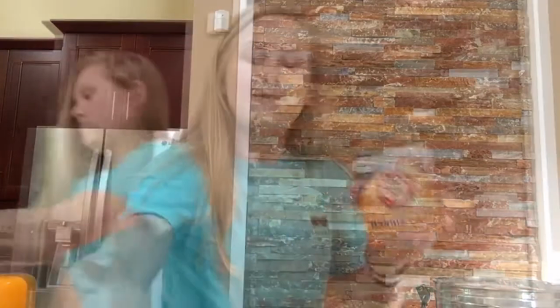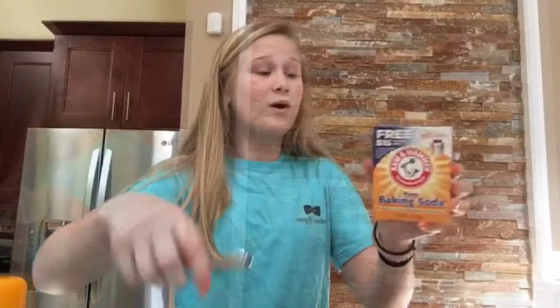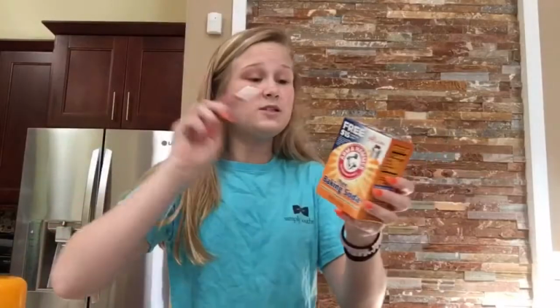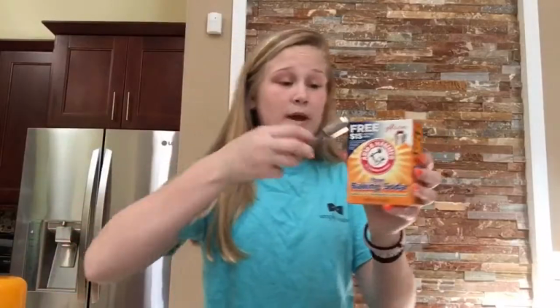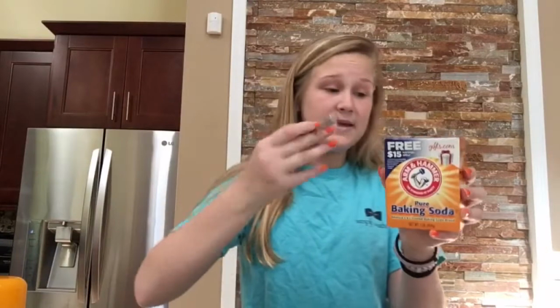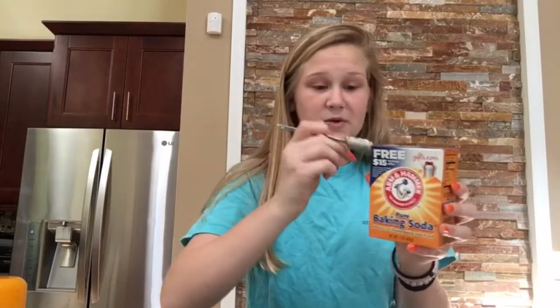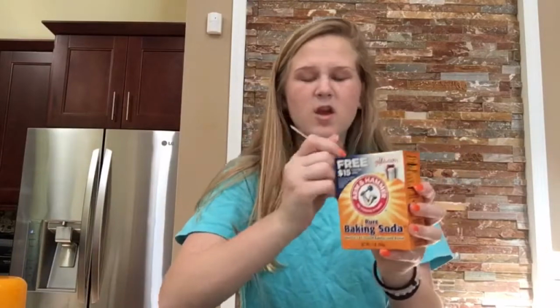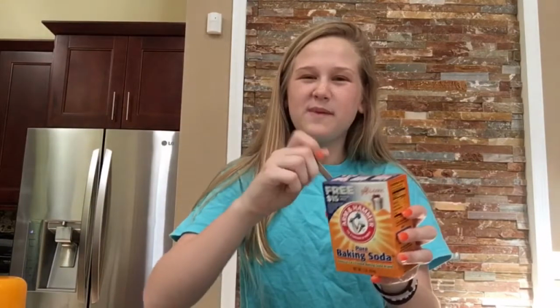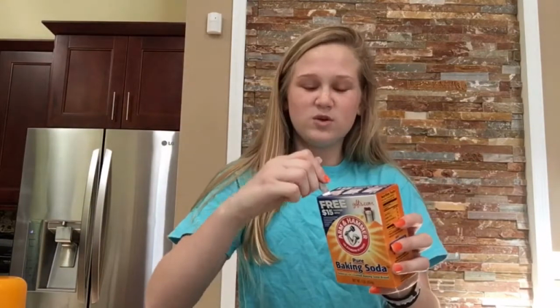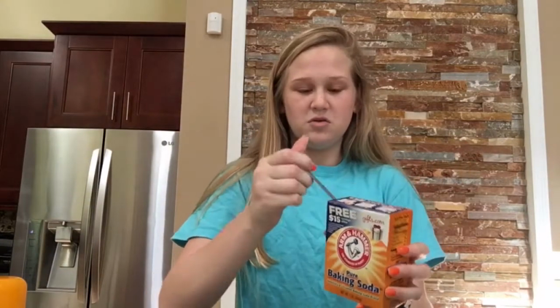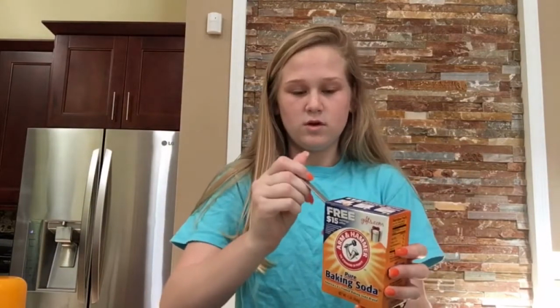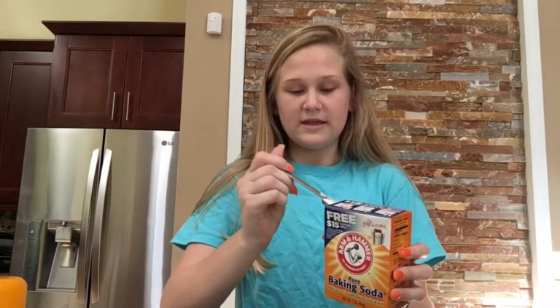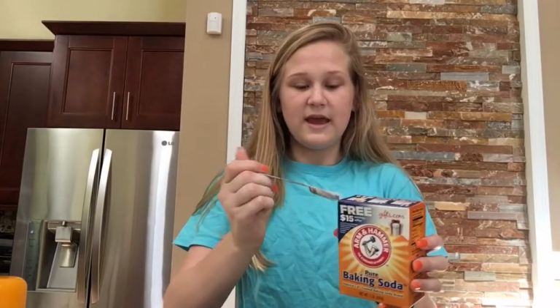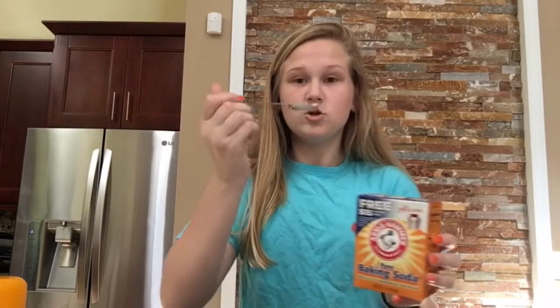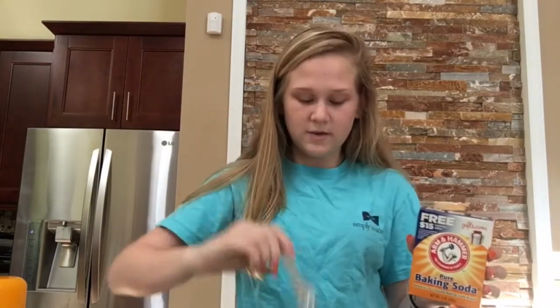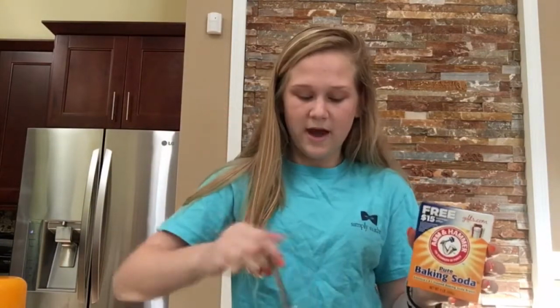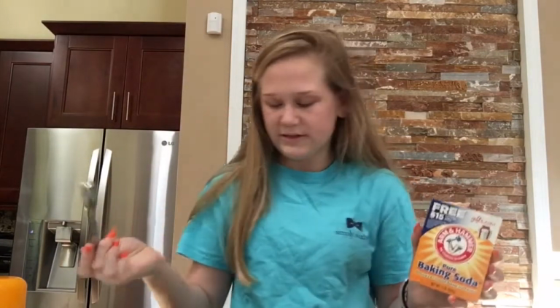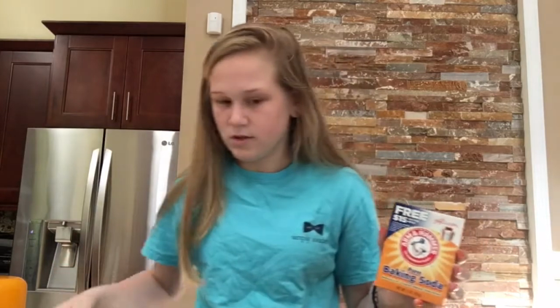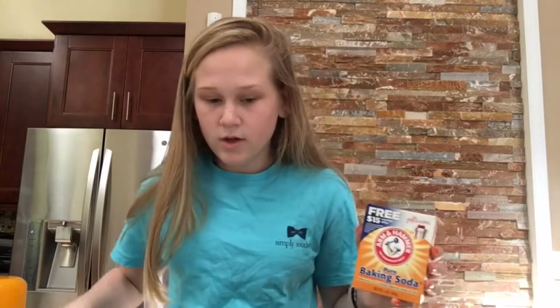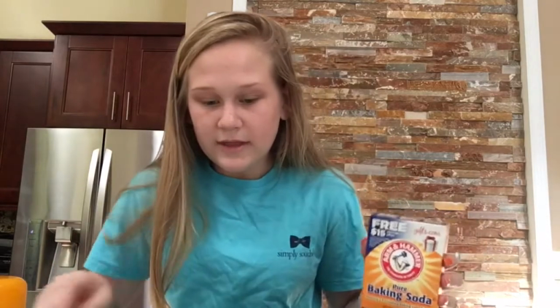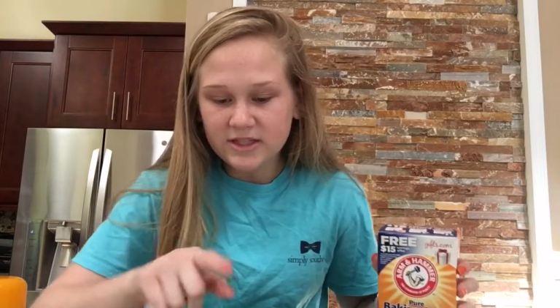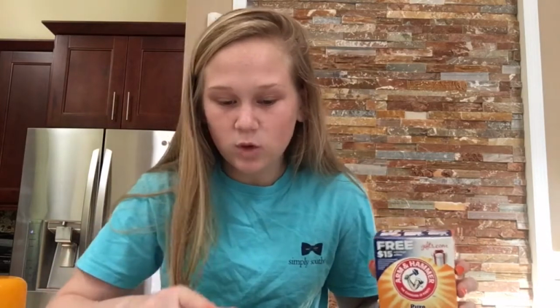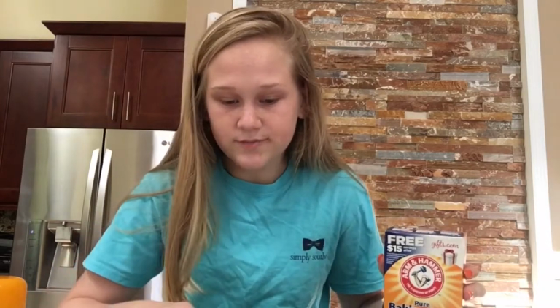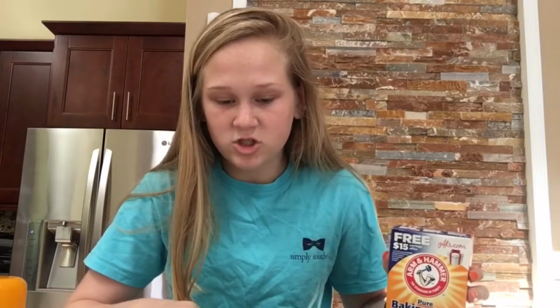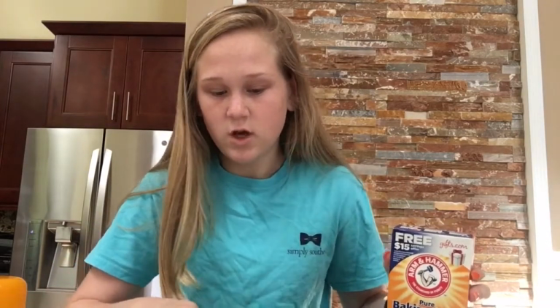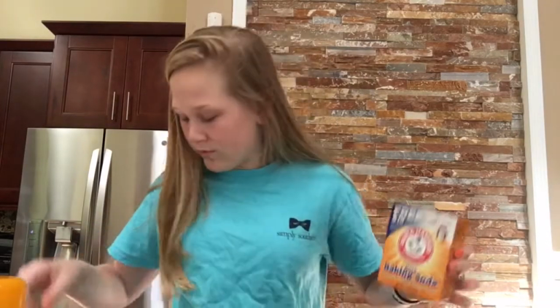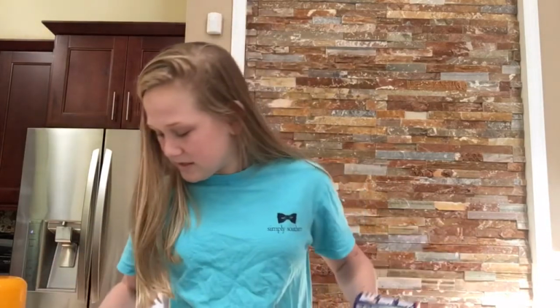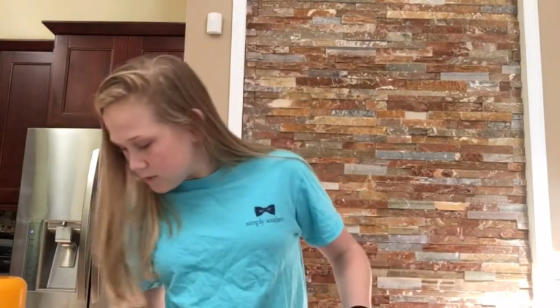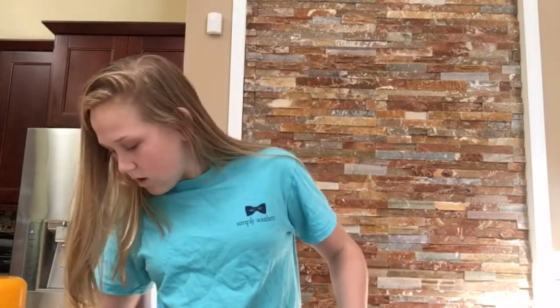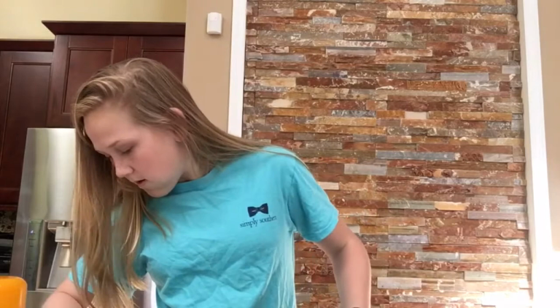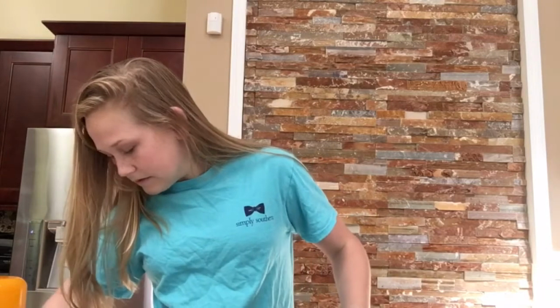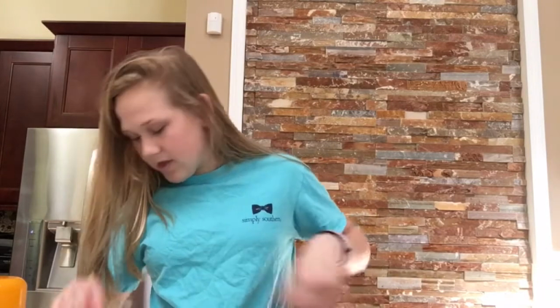Then we need one teaspoon of baking soda. What does baking soda do? It's in like every single recipe but I don't know what it does. And then we need salt - how much salt? One fourth teaspoon.